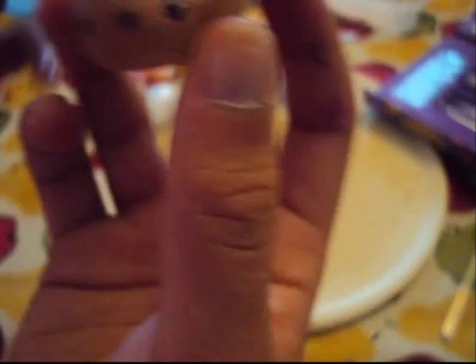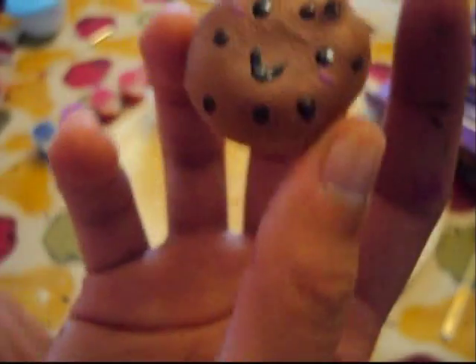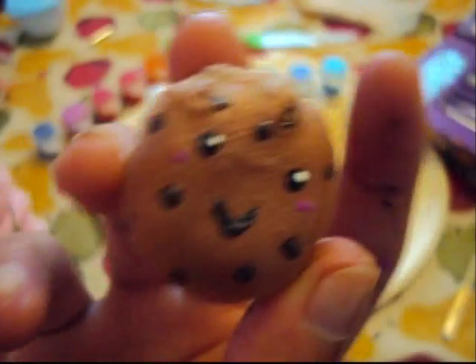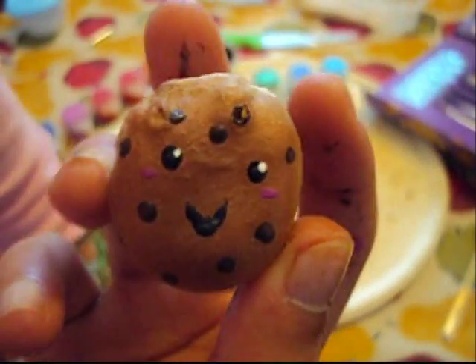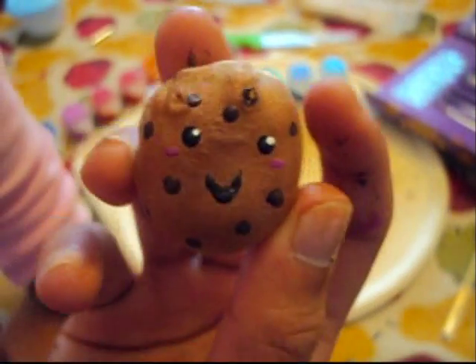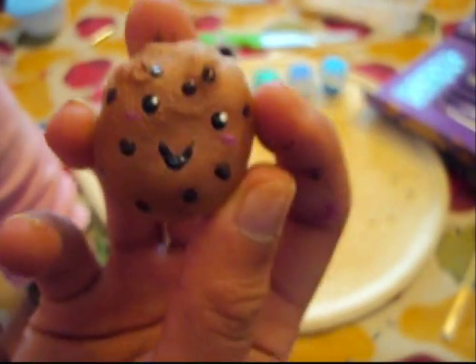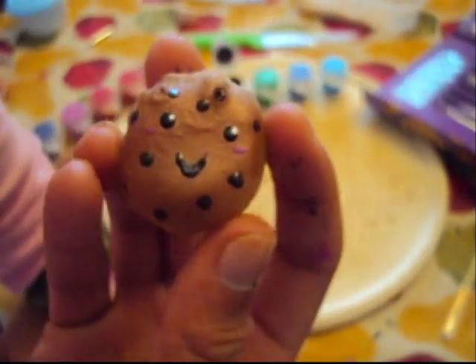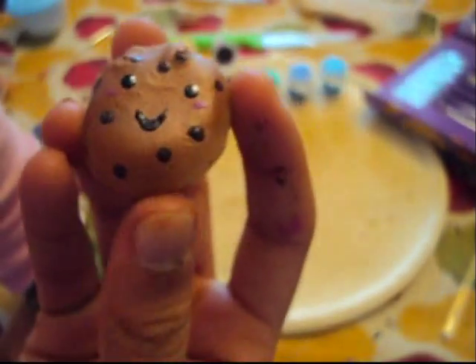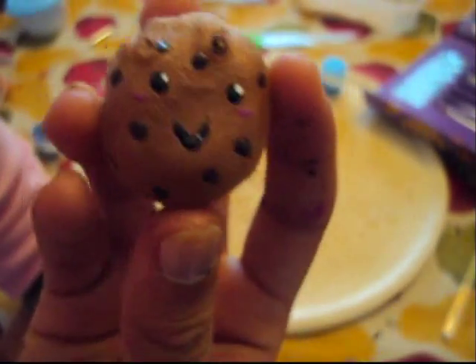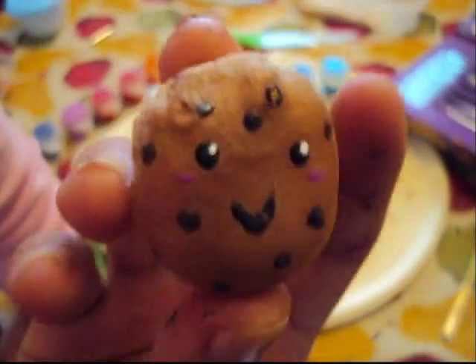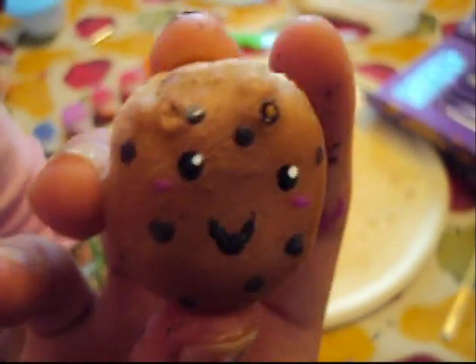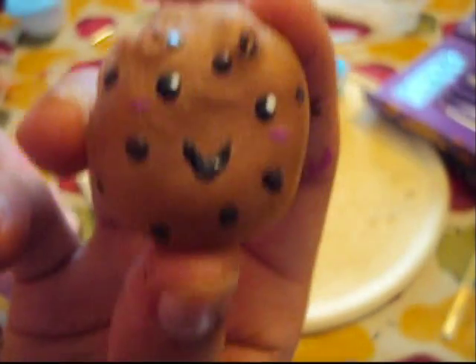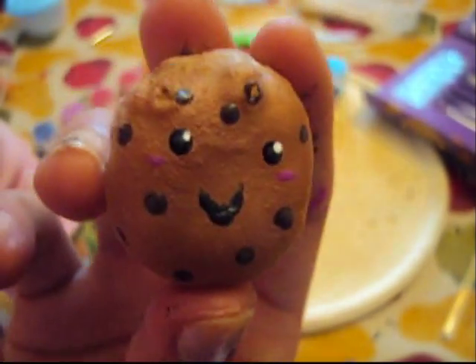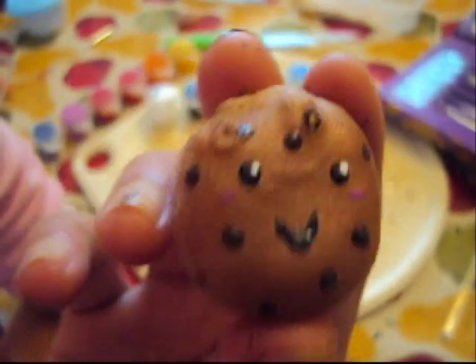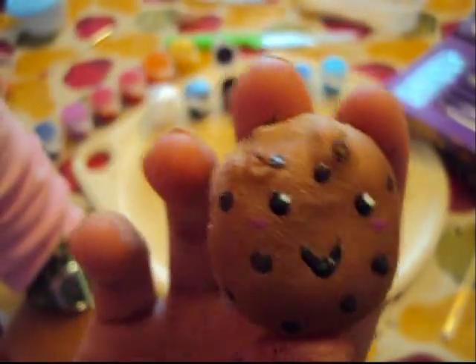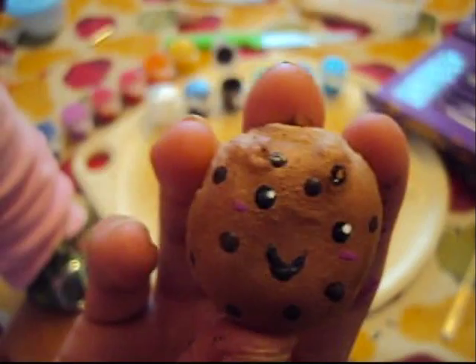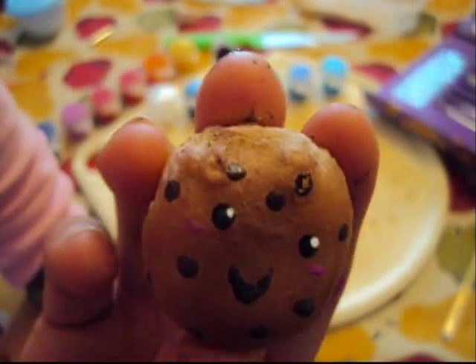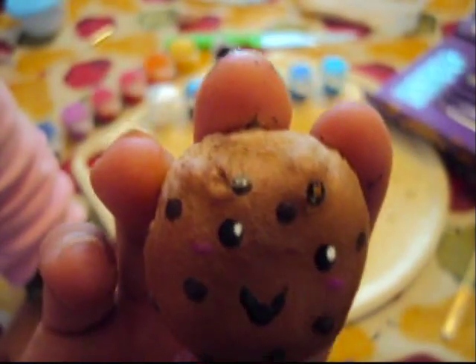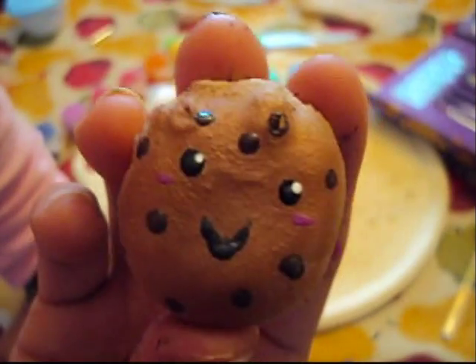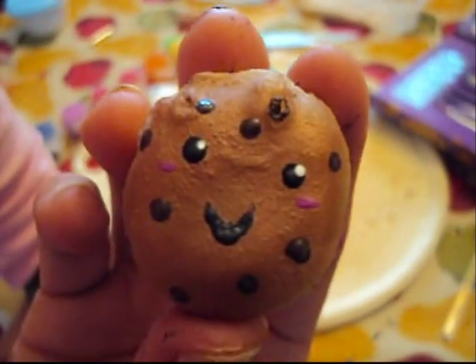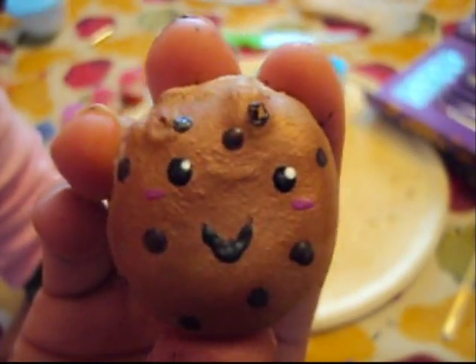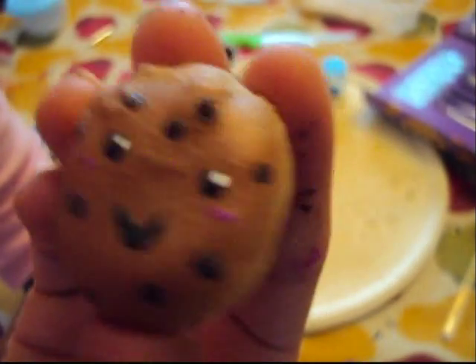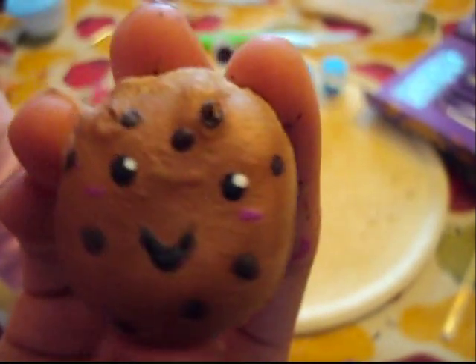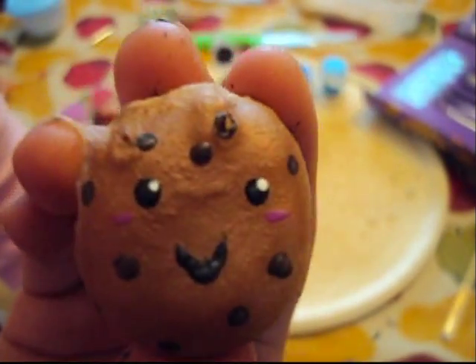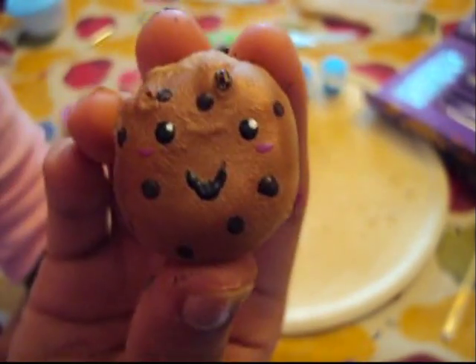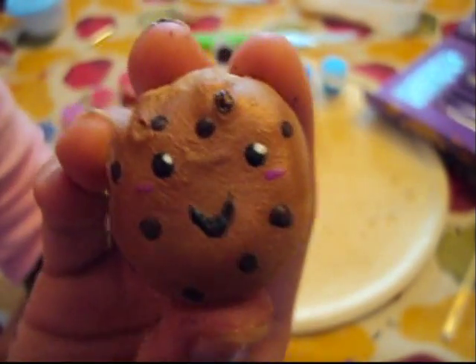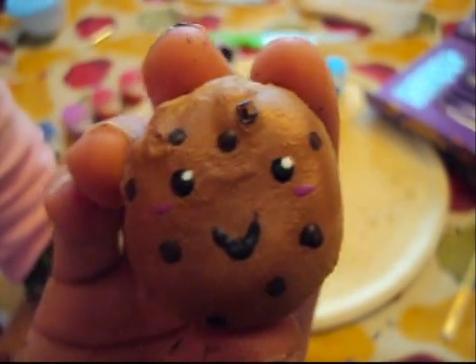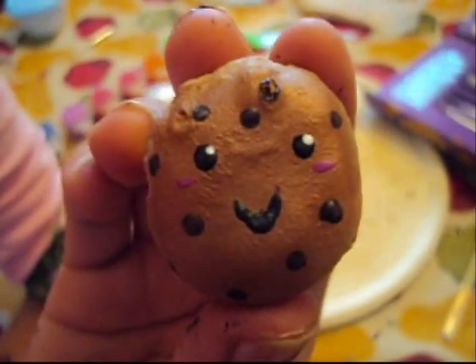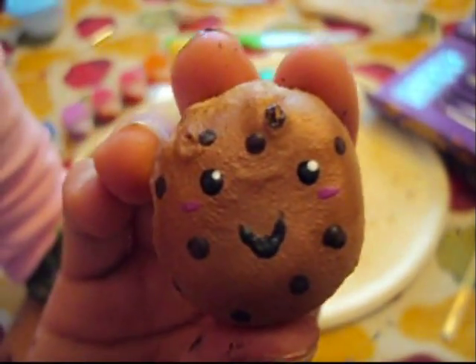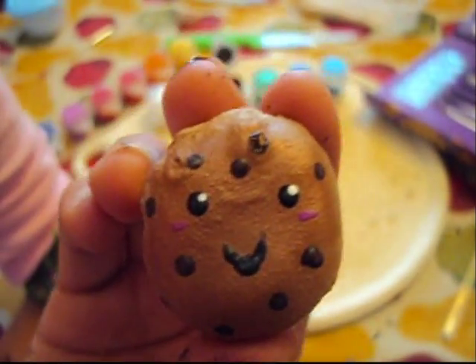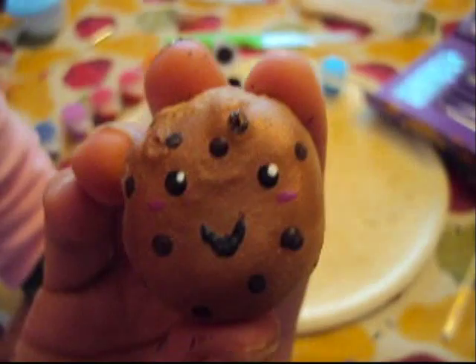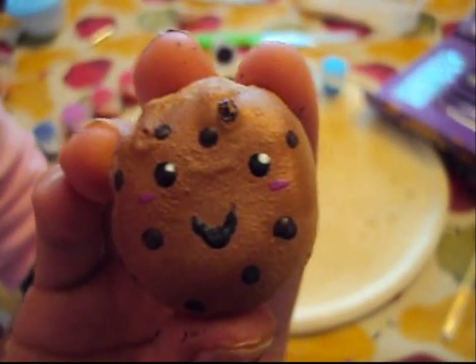Okay, so as you can tell this cookie looks horrible — I know yours will be better! Here's what it will look like. Thanks for watching, bye!